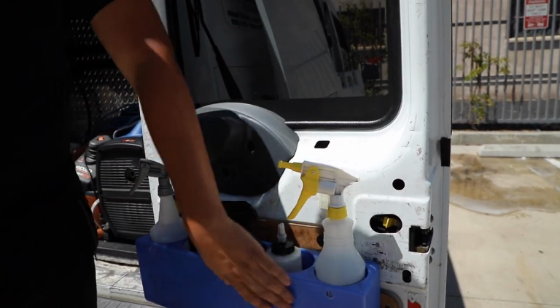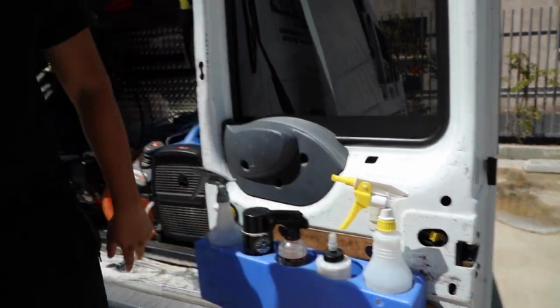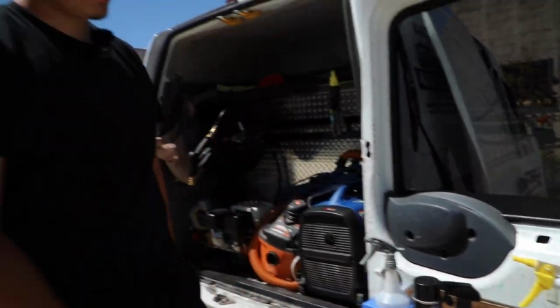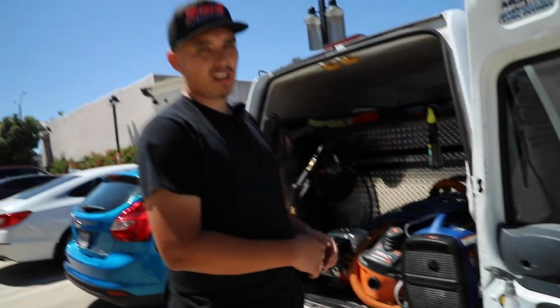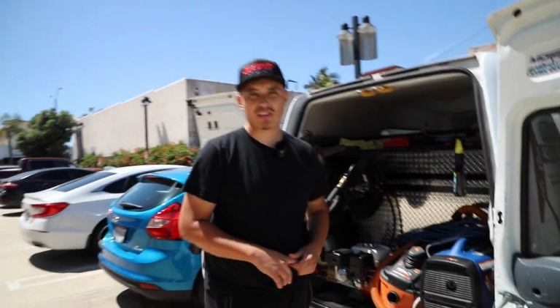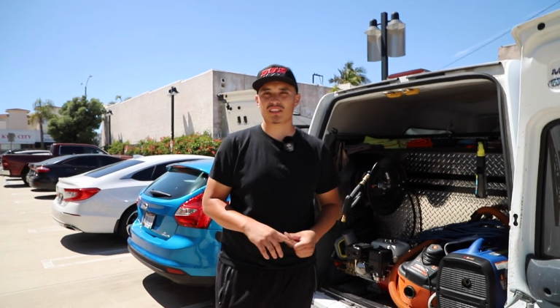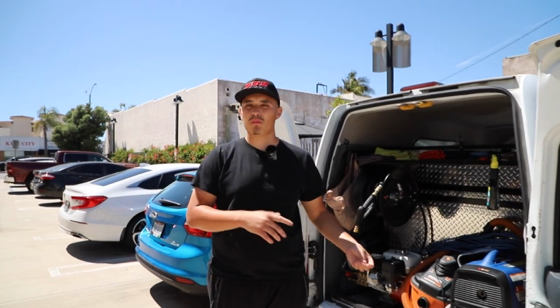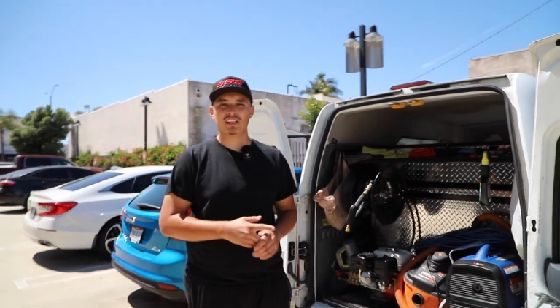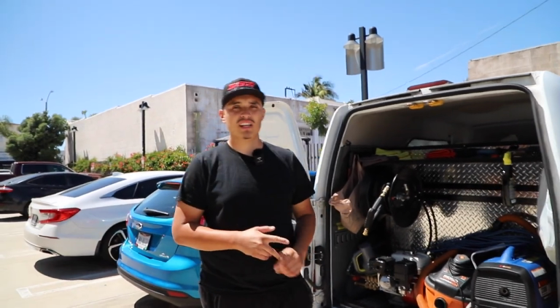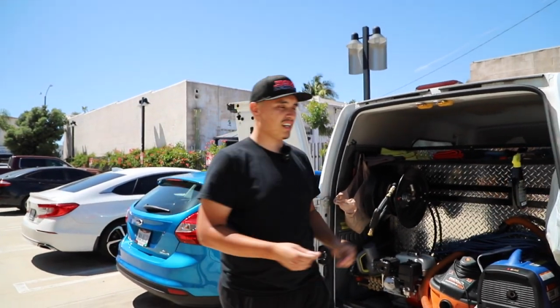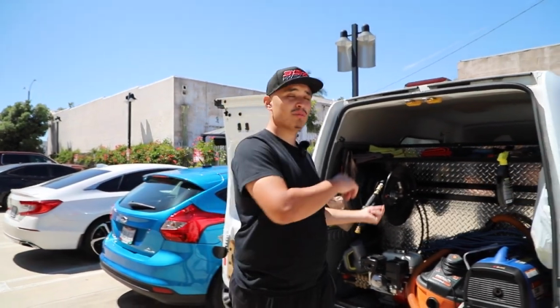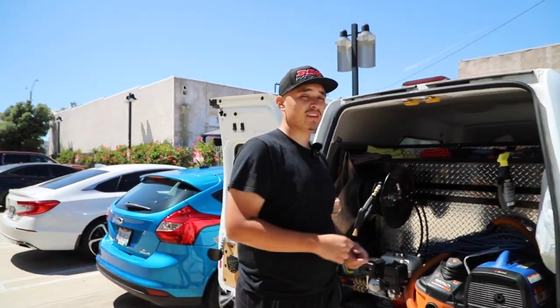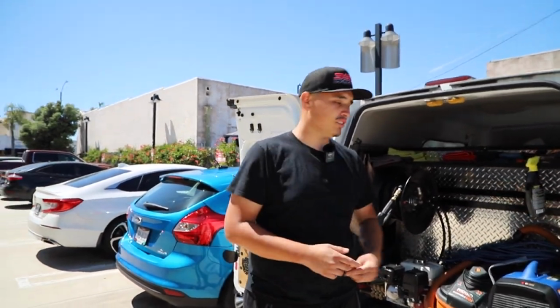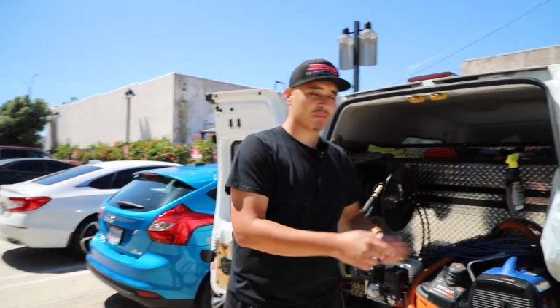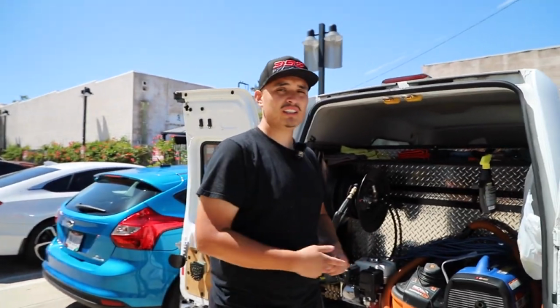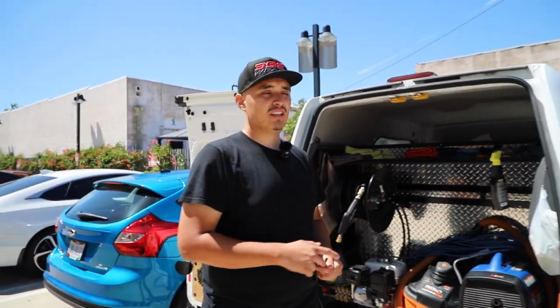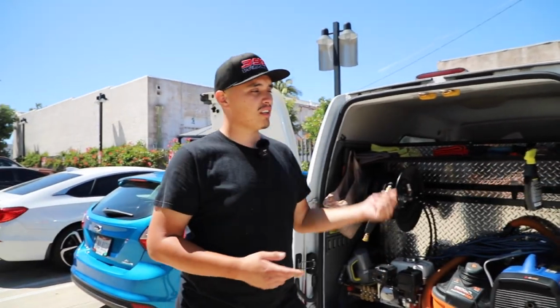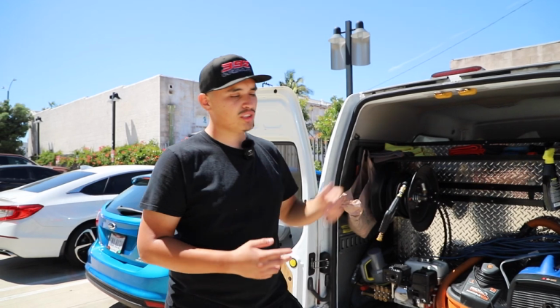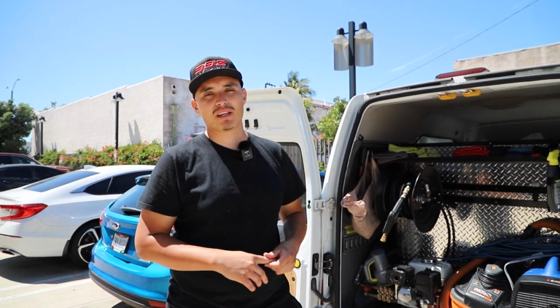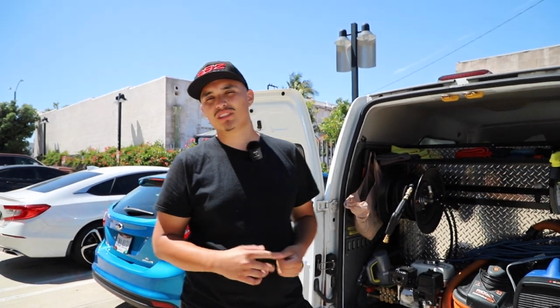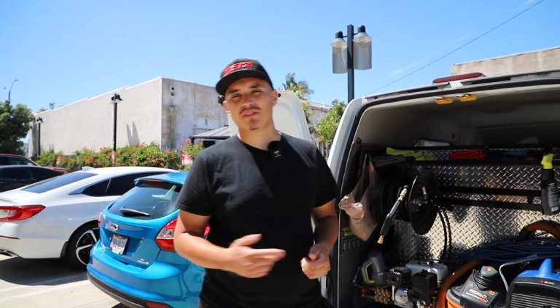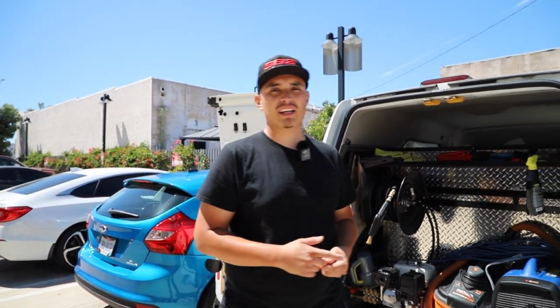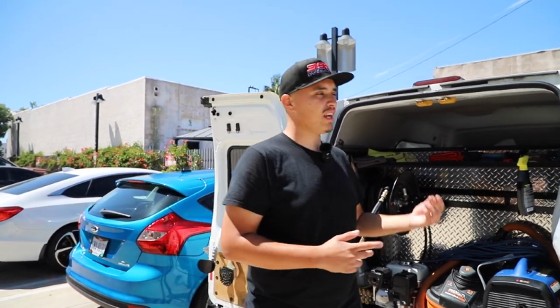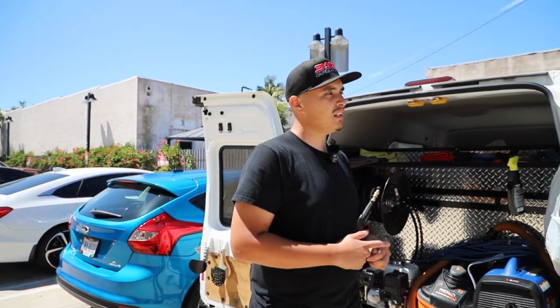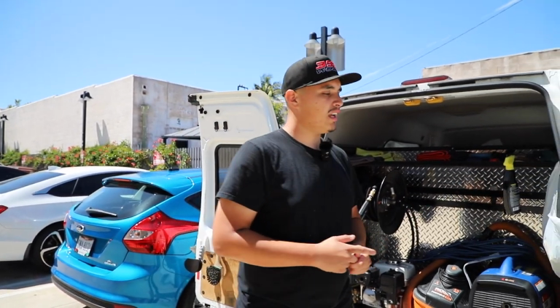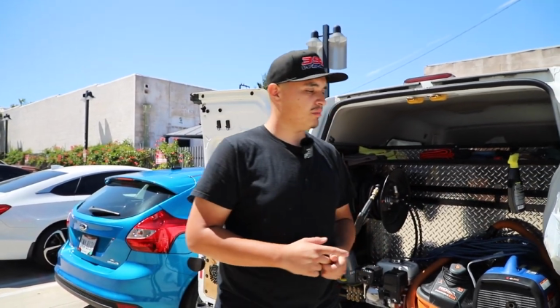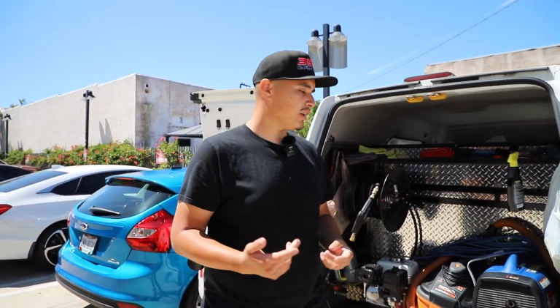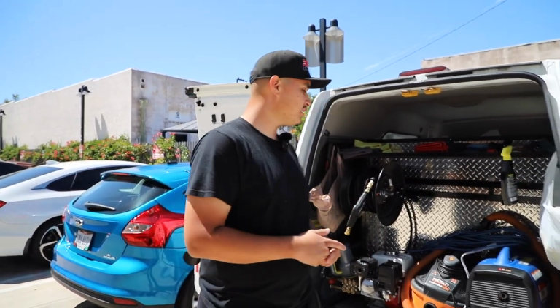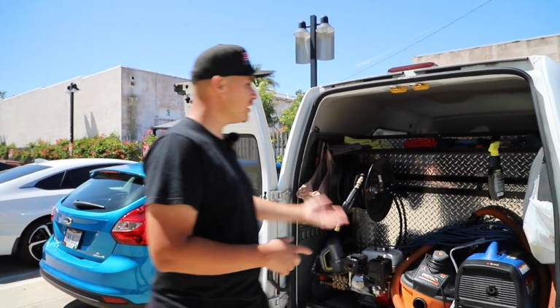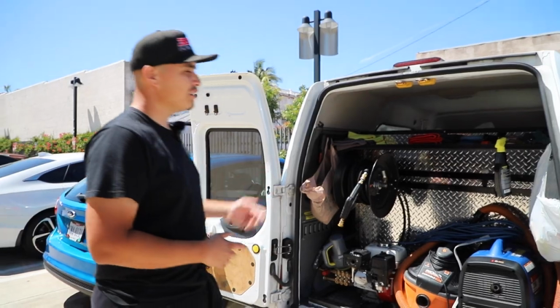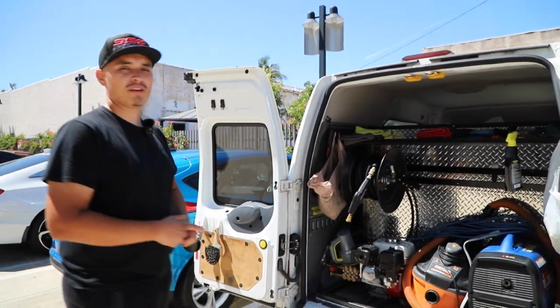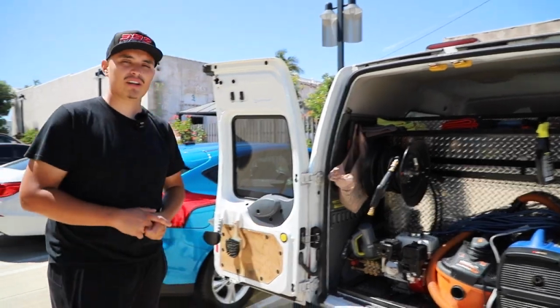Basically this little setup is what I got for now — just keeping the more important things I don't have to go back in the van for within reach. Later on in the future I'm going to get my doors in and stuff like that, get more racks up here. But yeah, that's the back of my van right here.